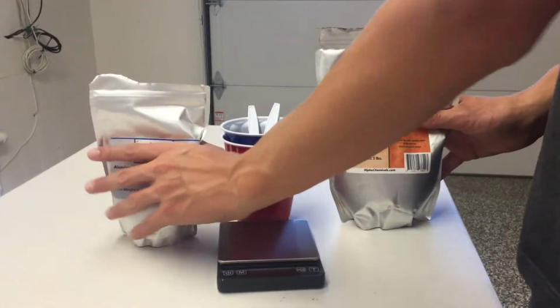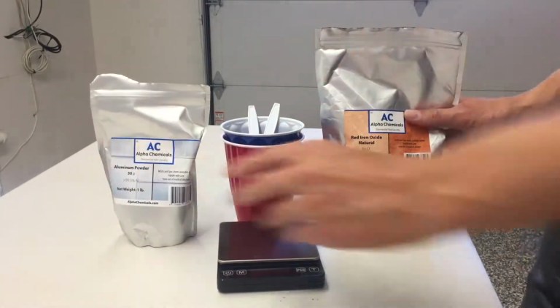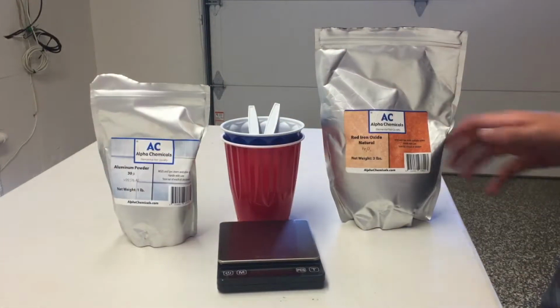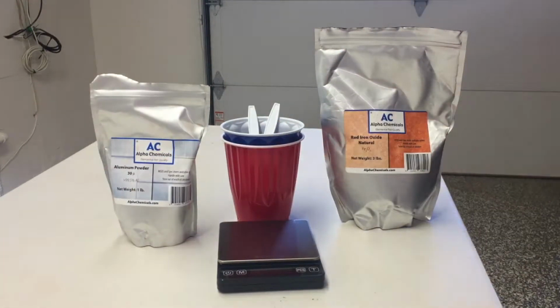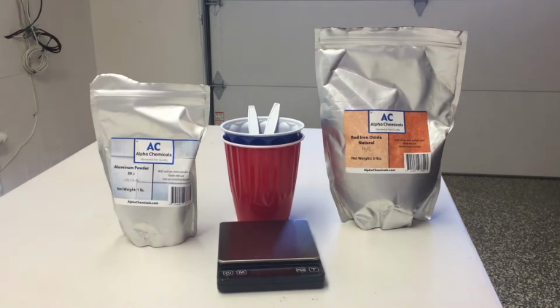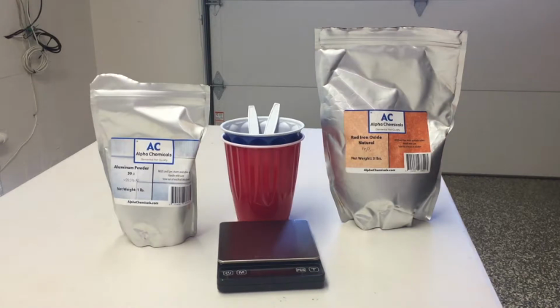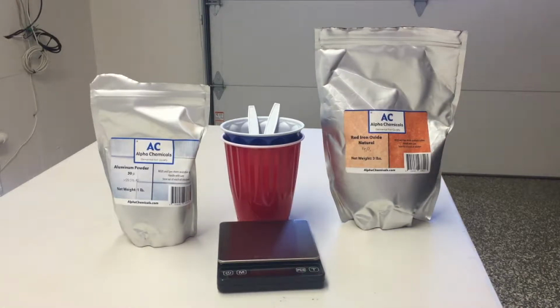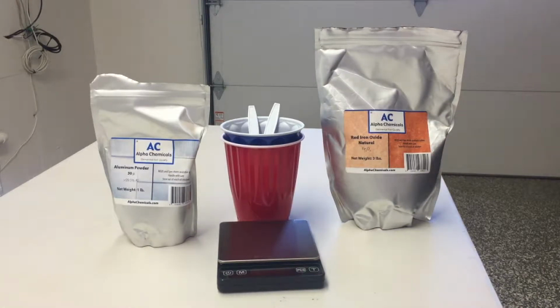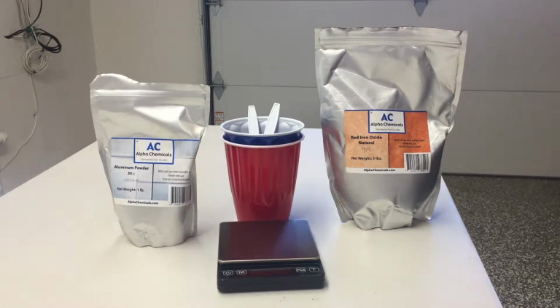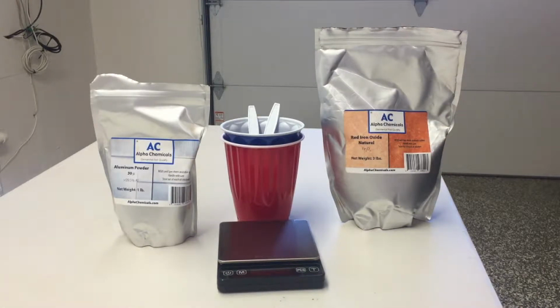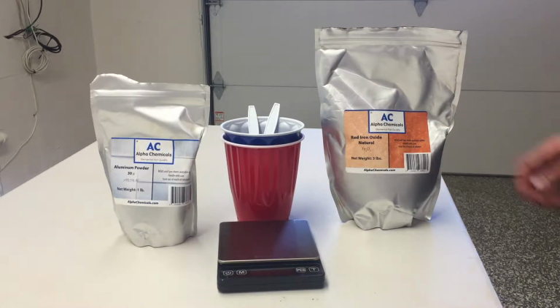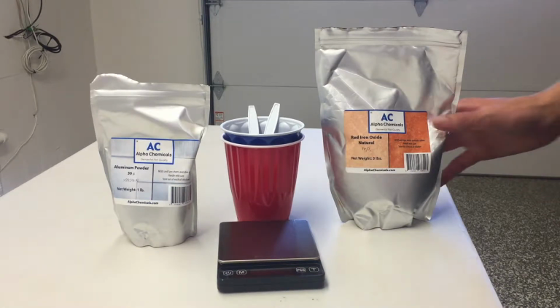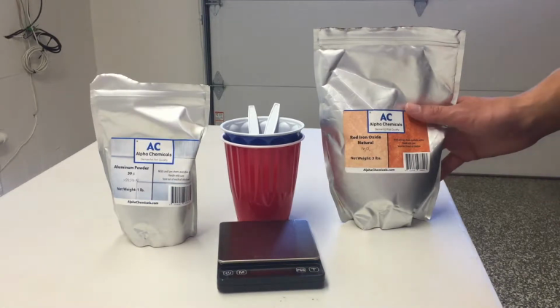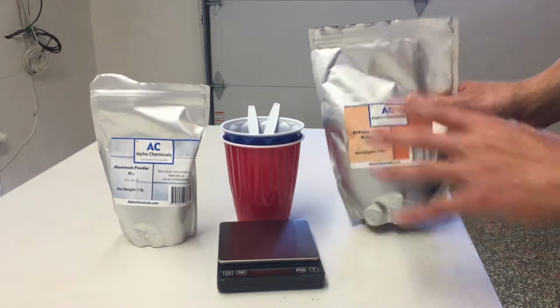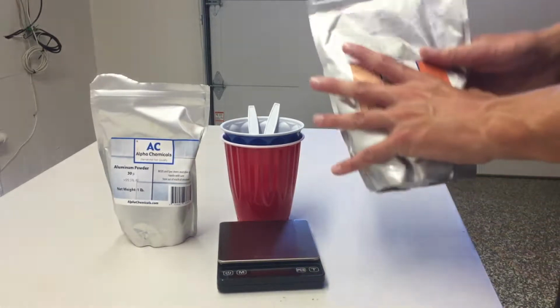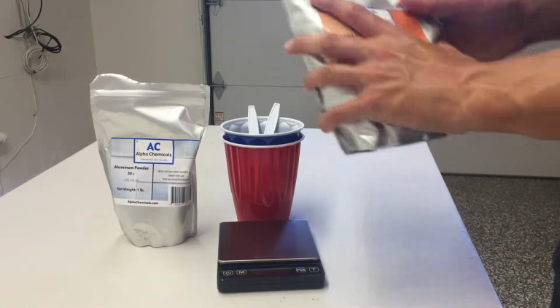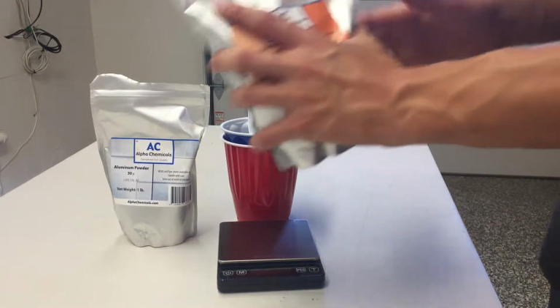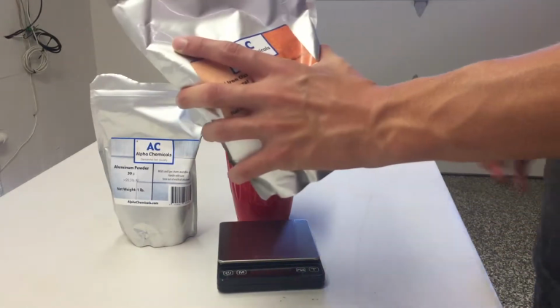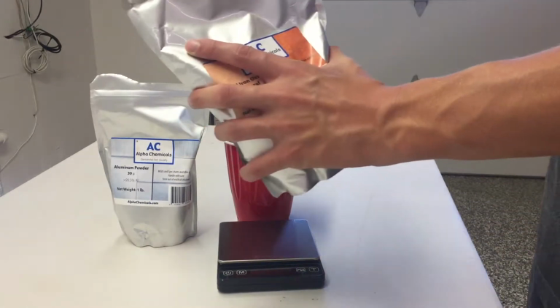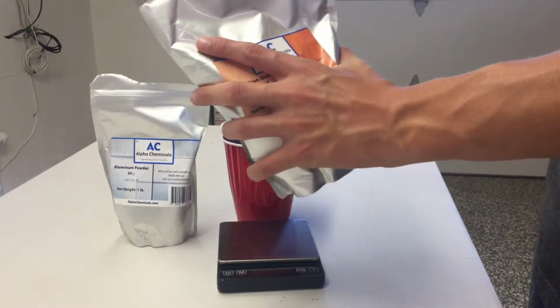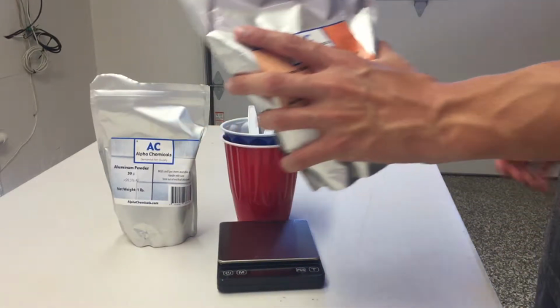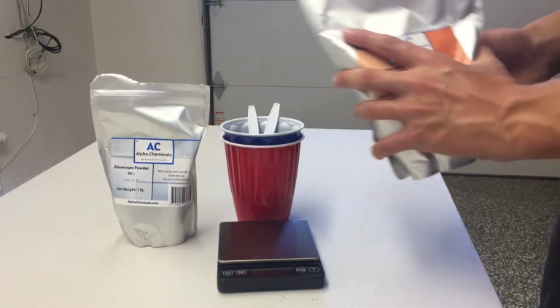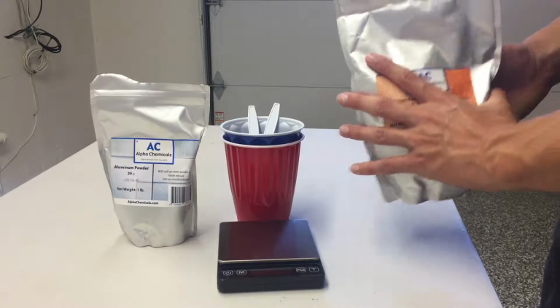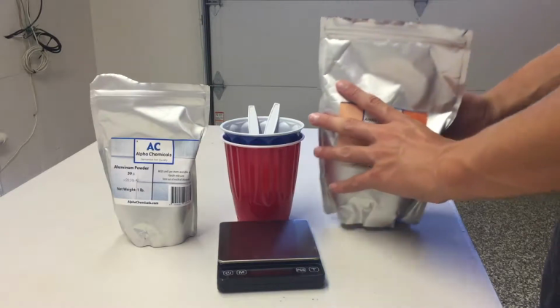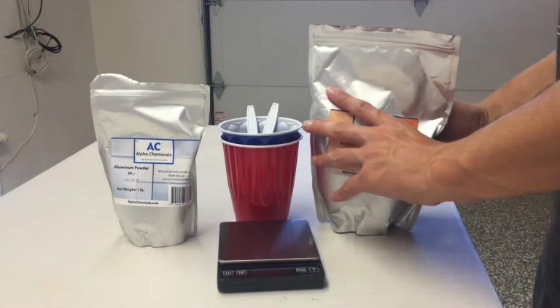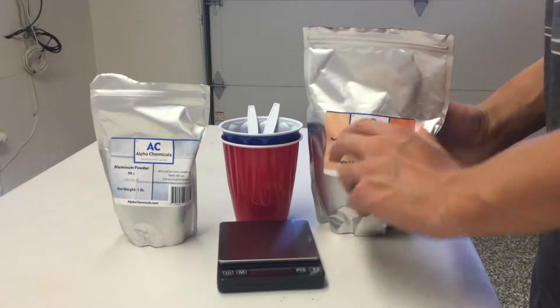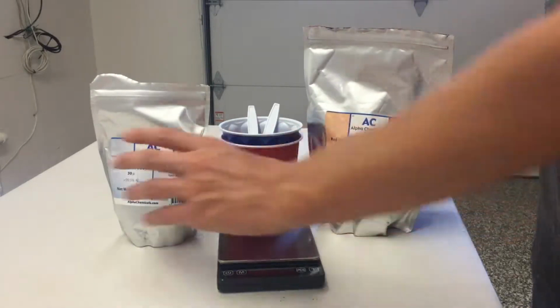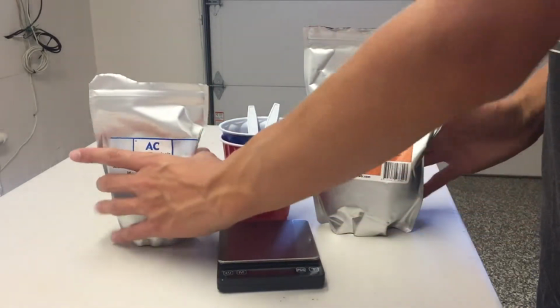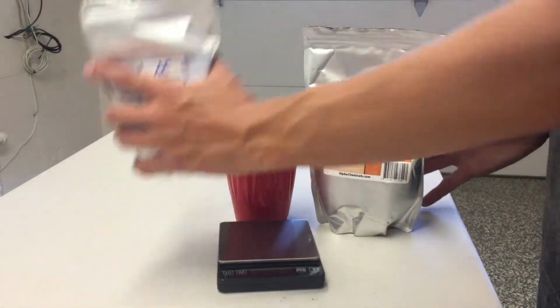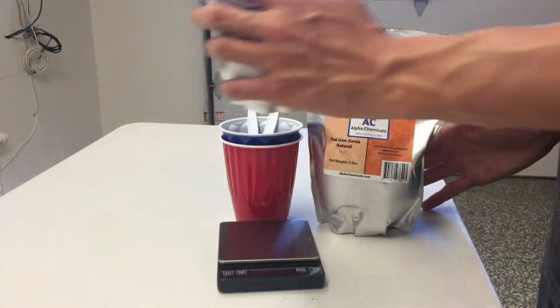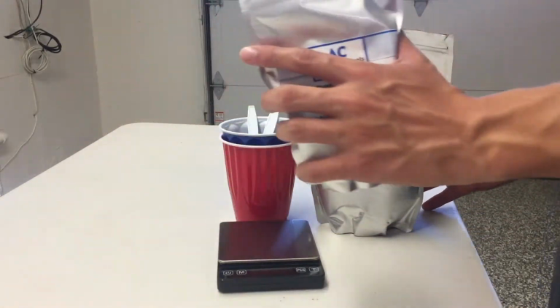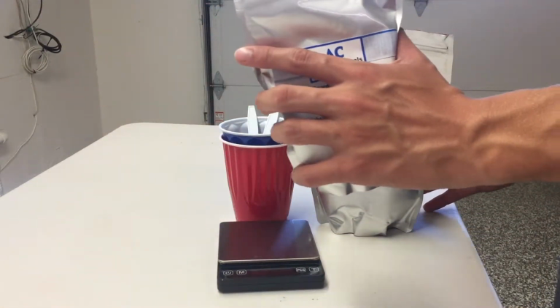For this video, I'll be doing a 200 gram test. That will be 150 grams of rust and 50 grams of aluminum powder.